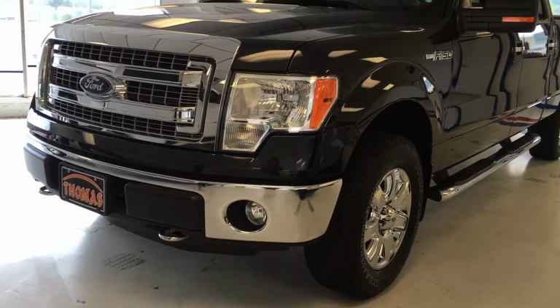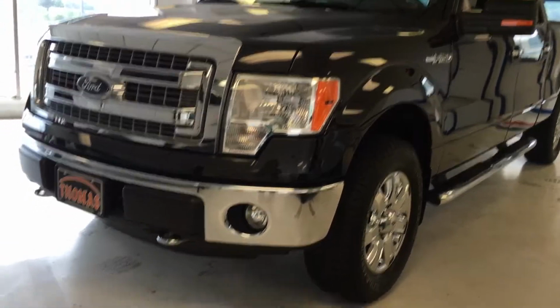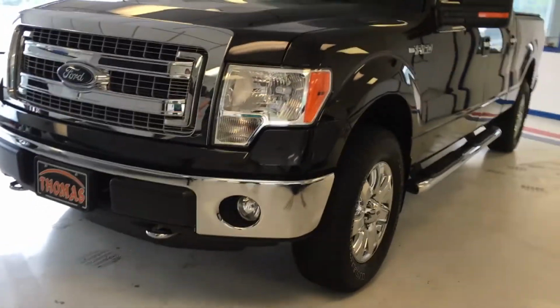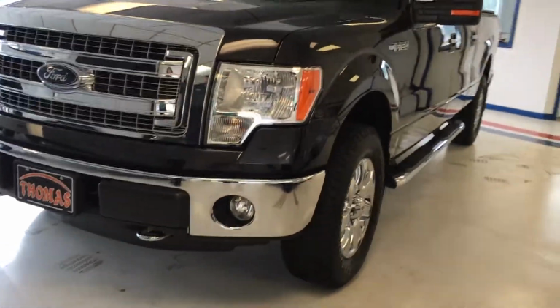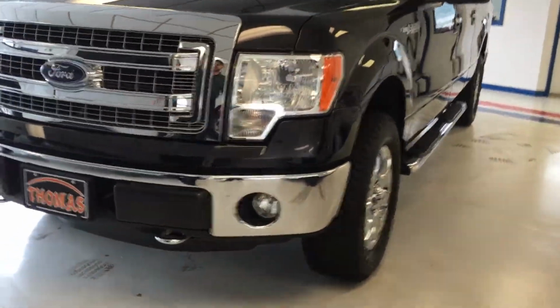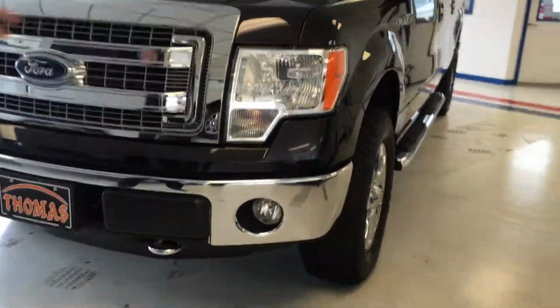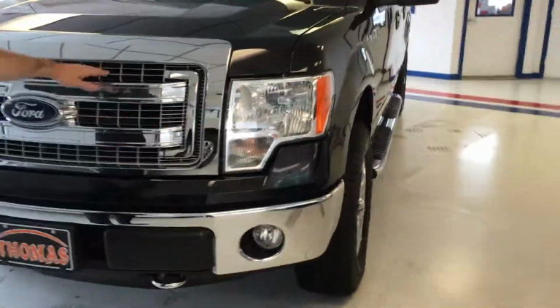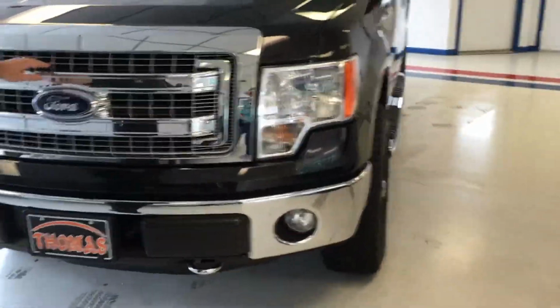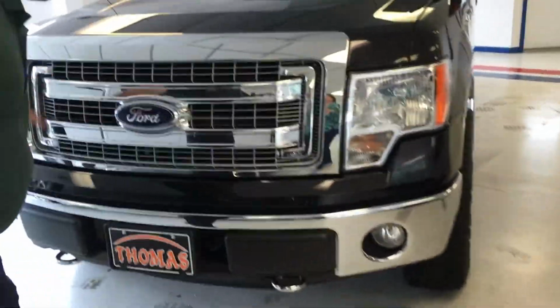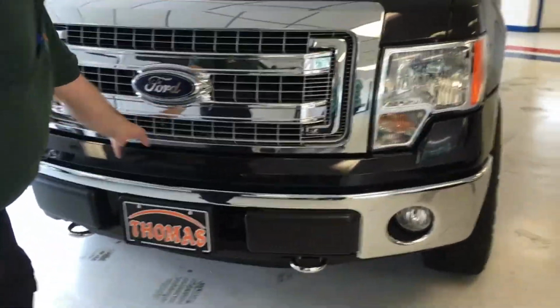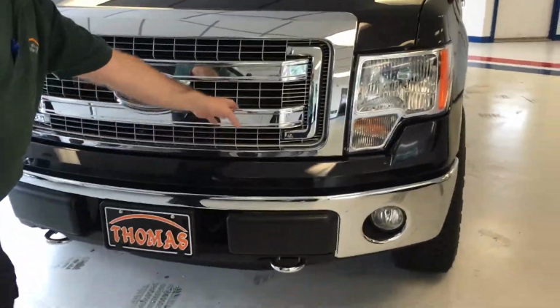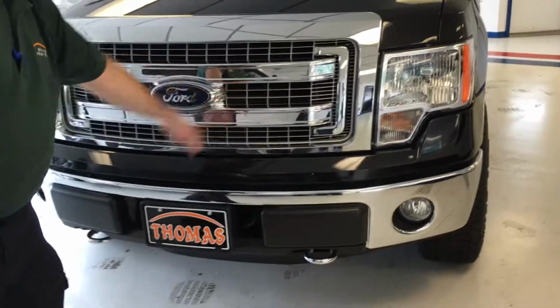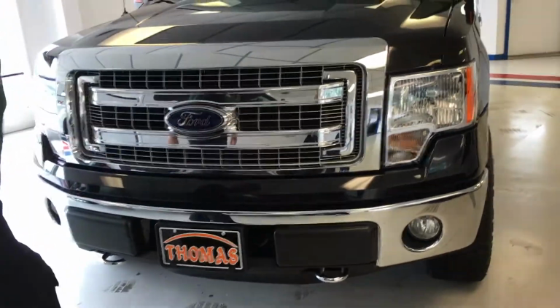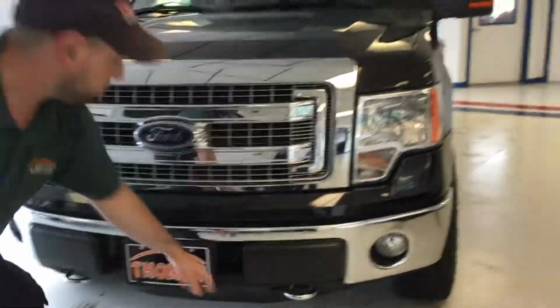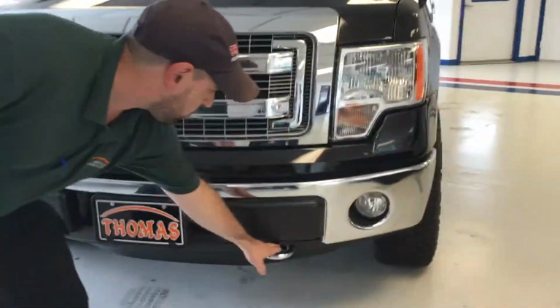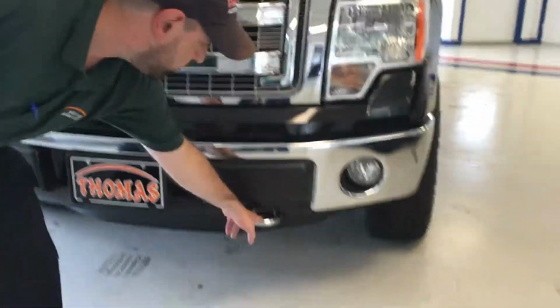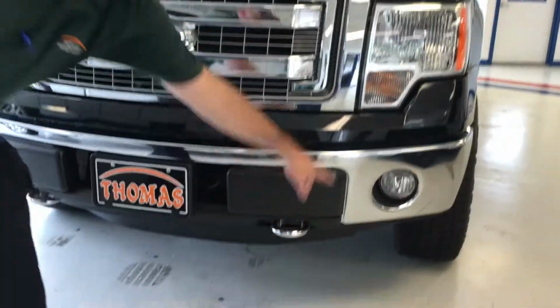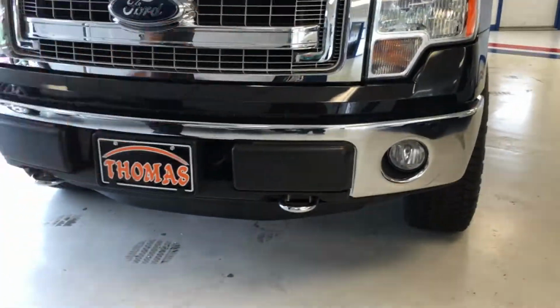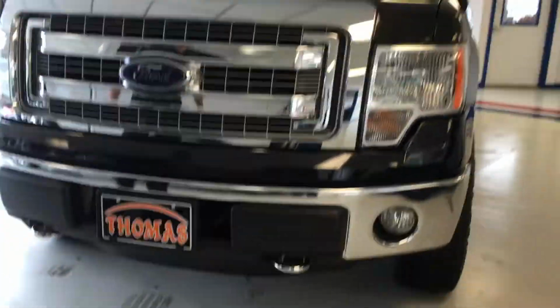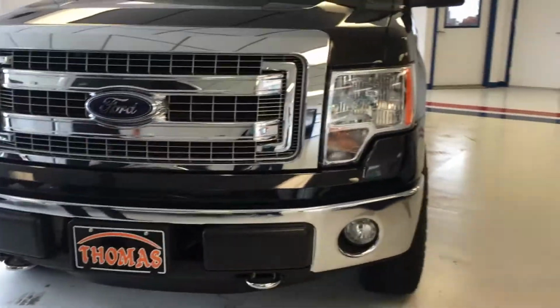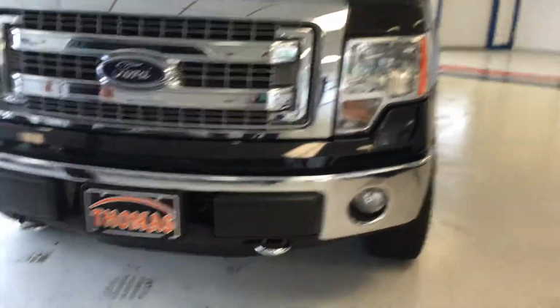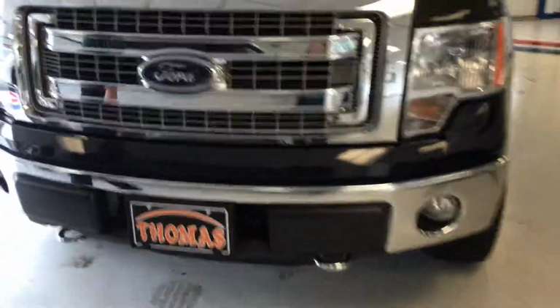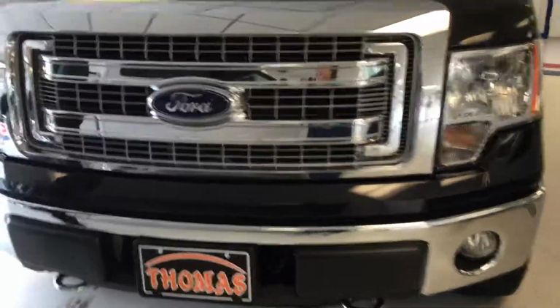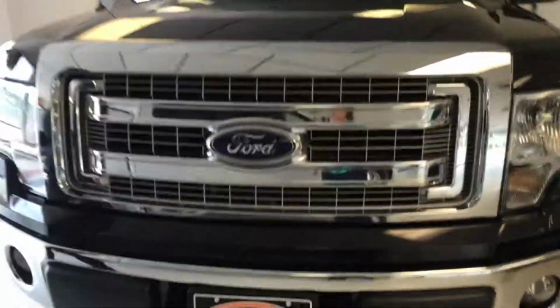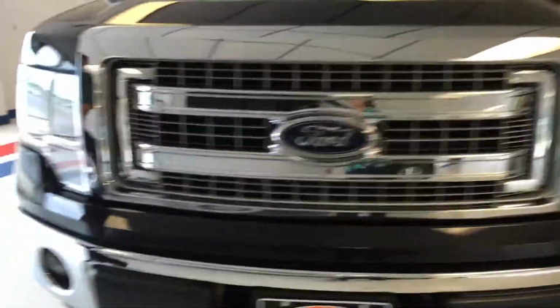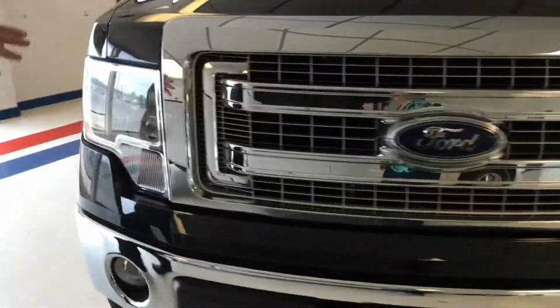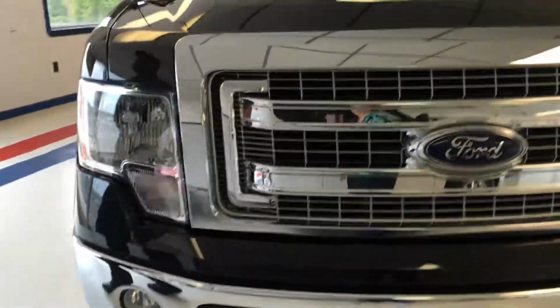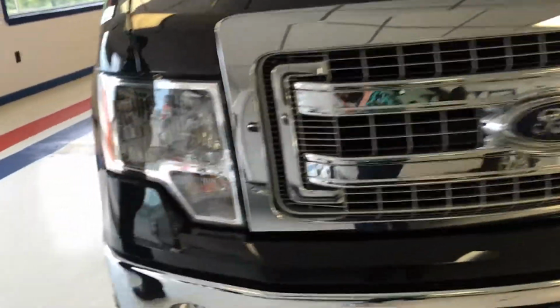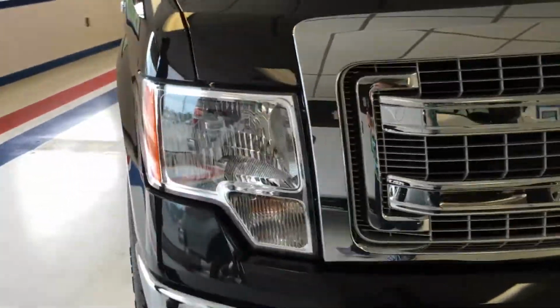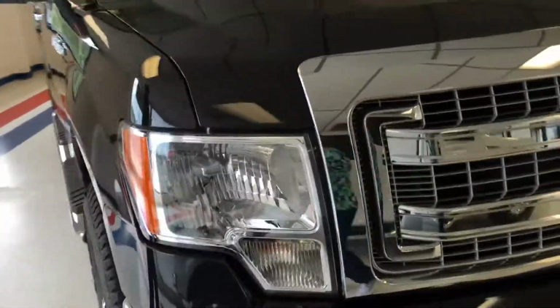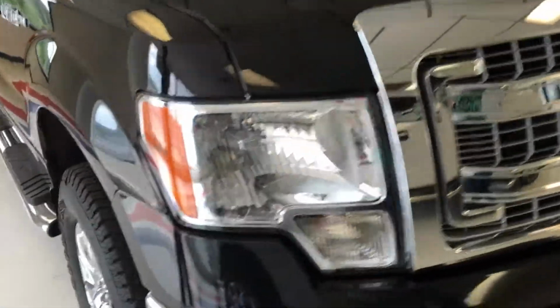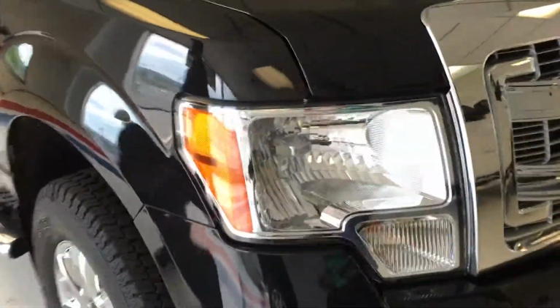One of the real nice features of the chrome package is you get a chrome insert on your front grille area. You also get chrome tow hooks down here. It comes with fog lights, halogen headlights, and a lot of nice chrome accents in the front of the vehicle.